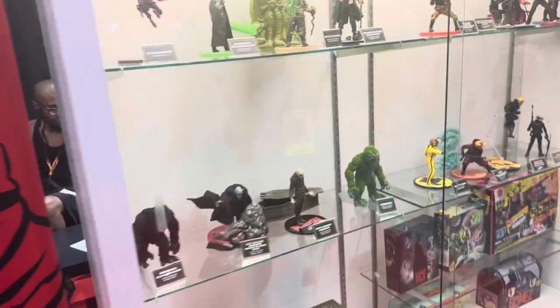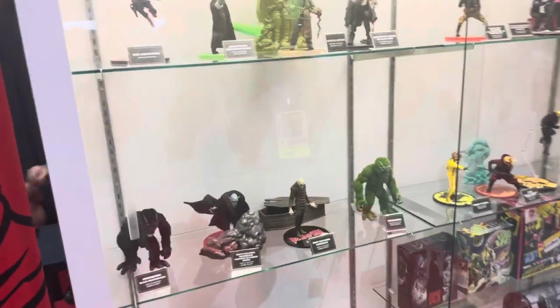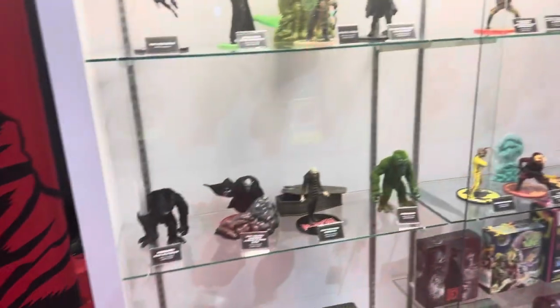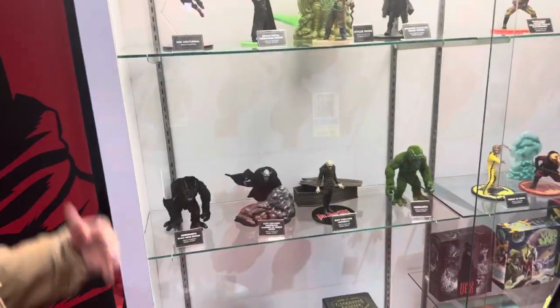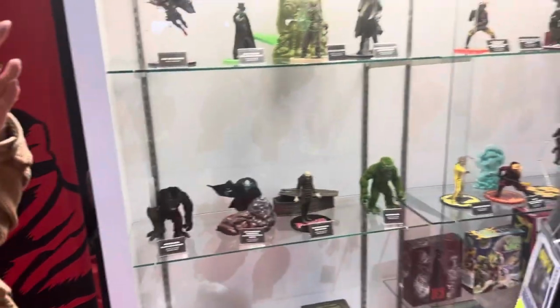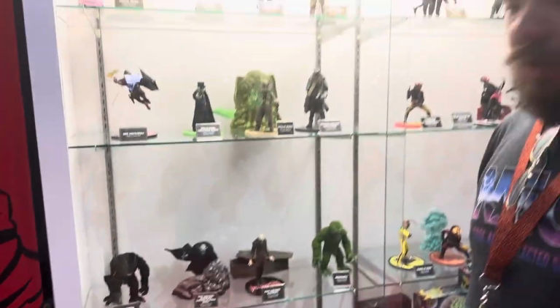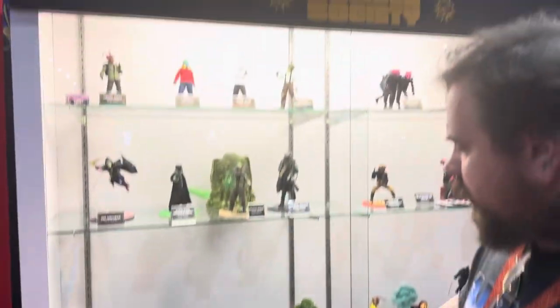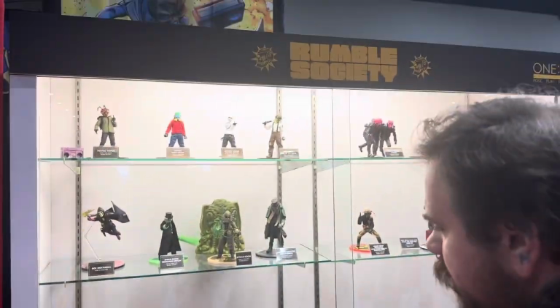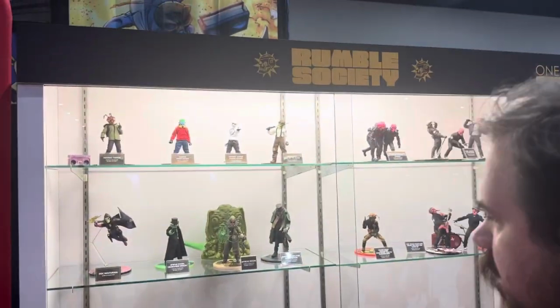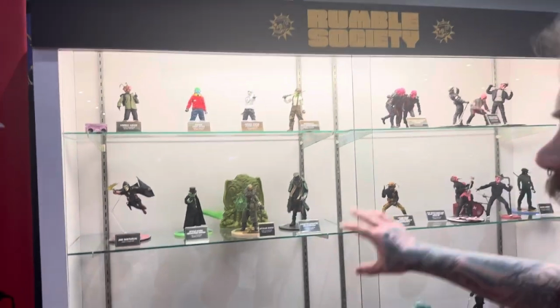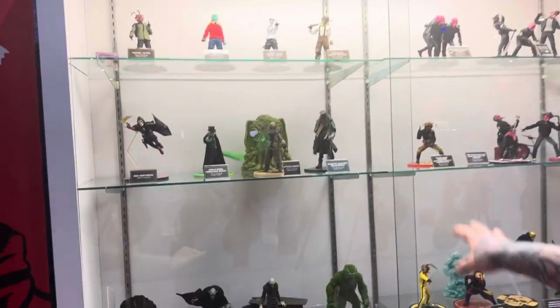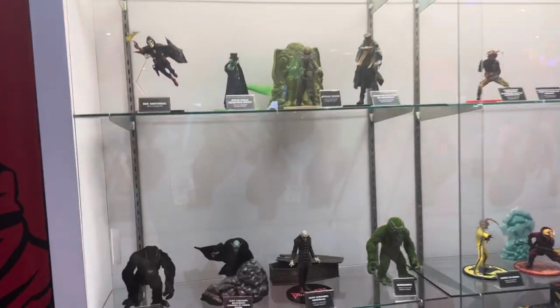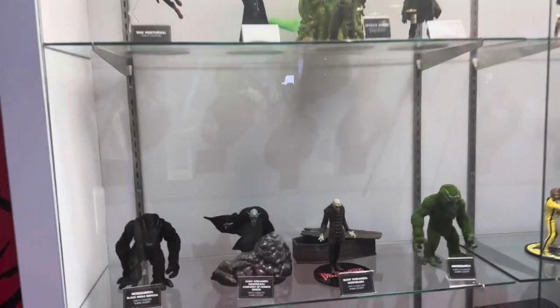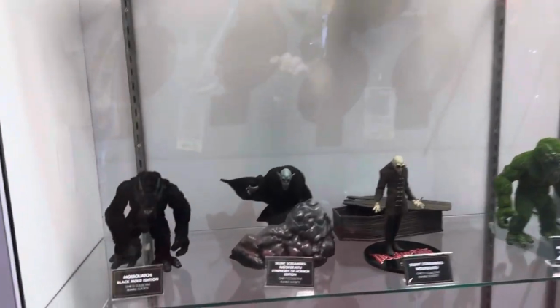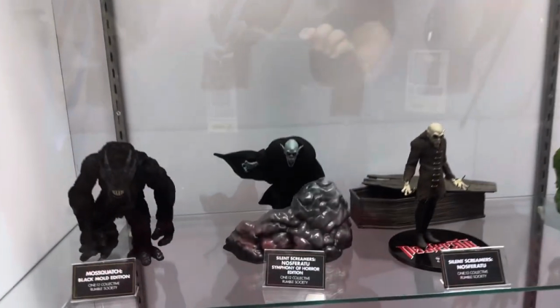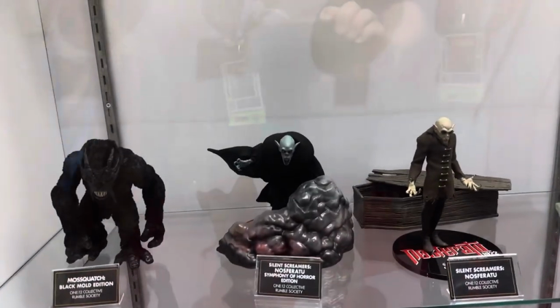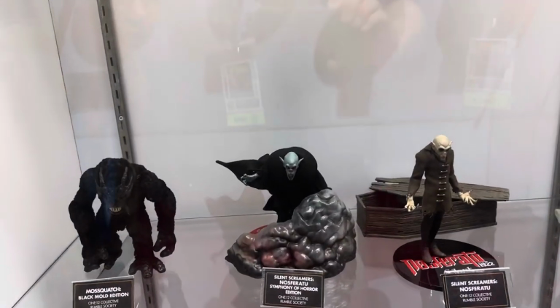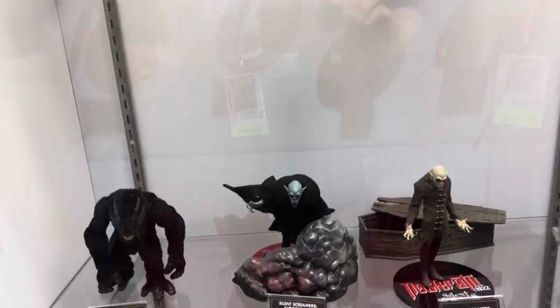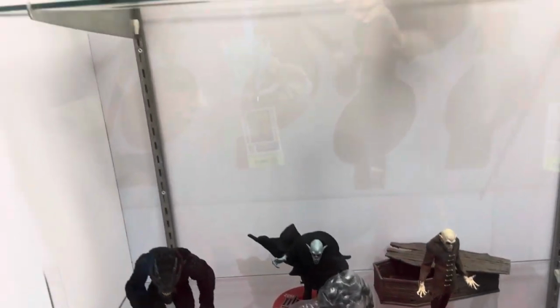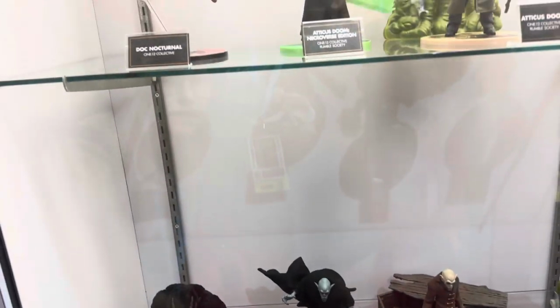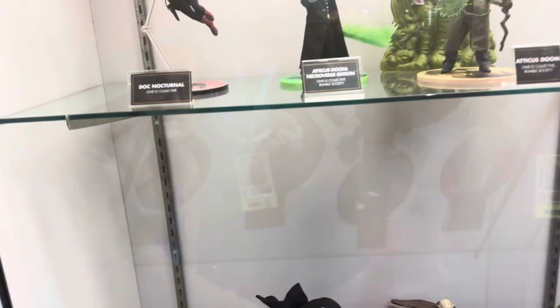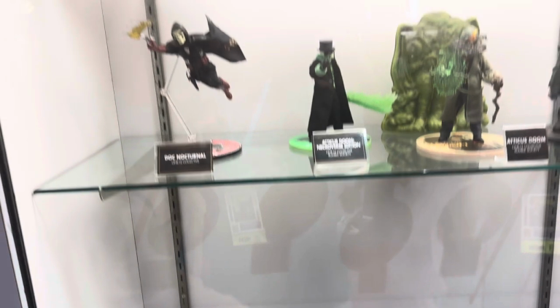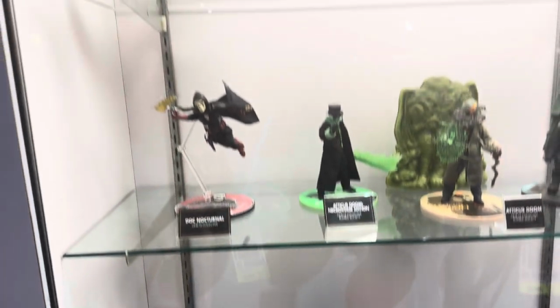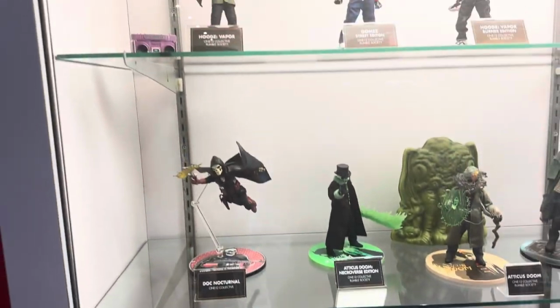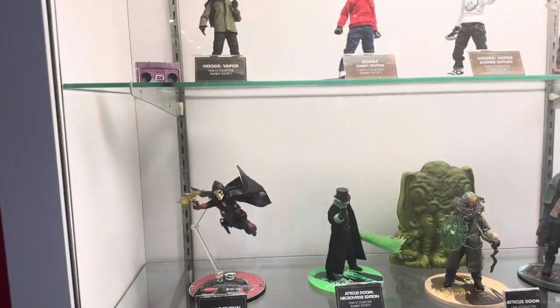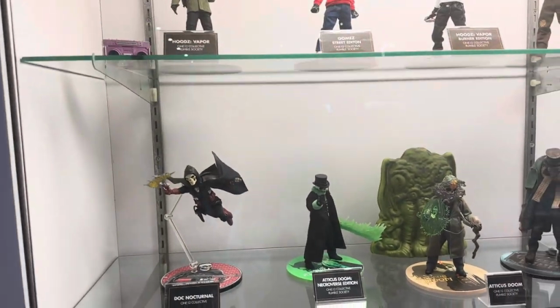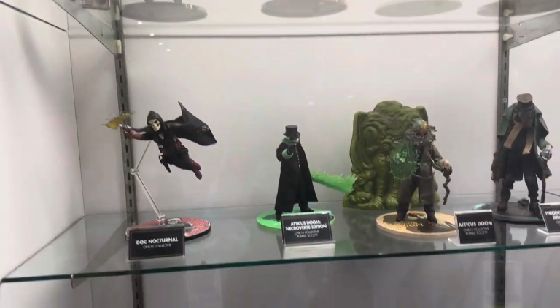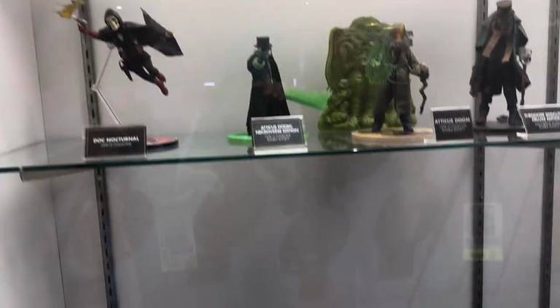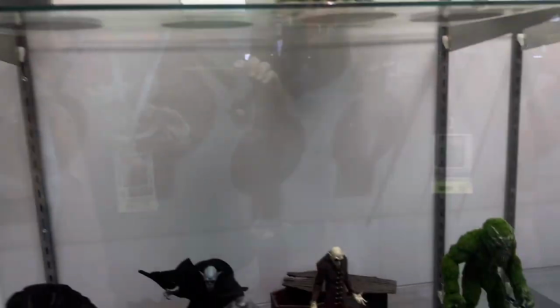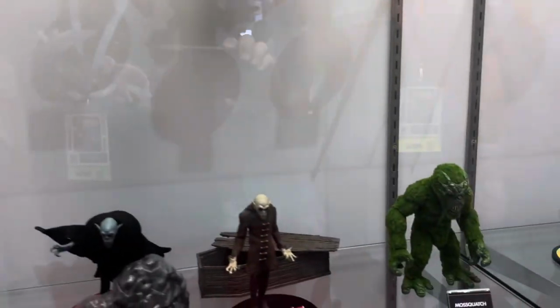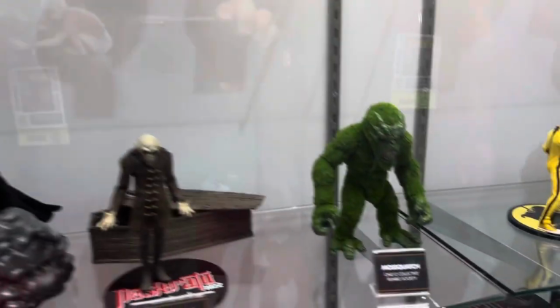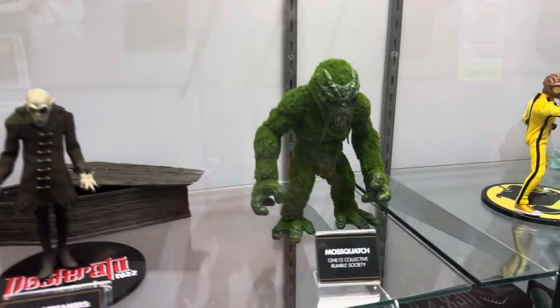I think a lot of this is original. We do have a Nosferatu, but I think a lot of this stuff is their original design — Rumble Society. These are cool. I like the Mosquatch. Me too. That's like the coolest thing on the shelf.